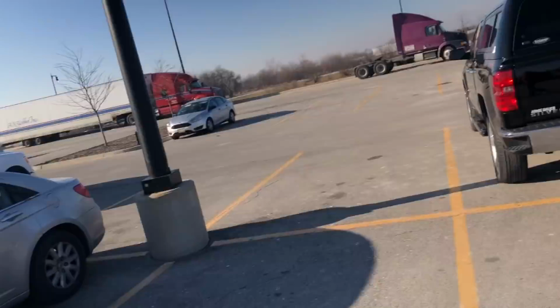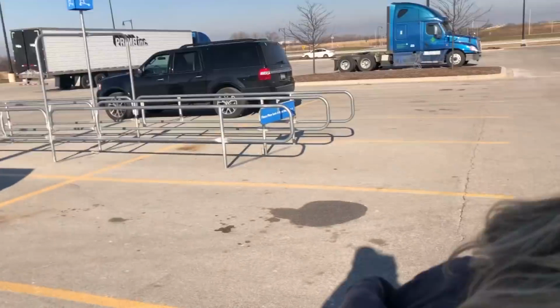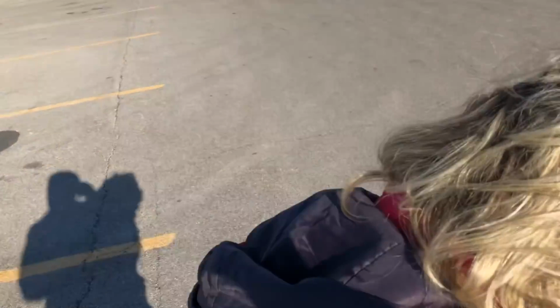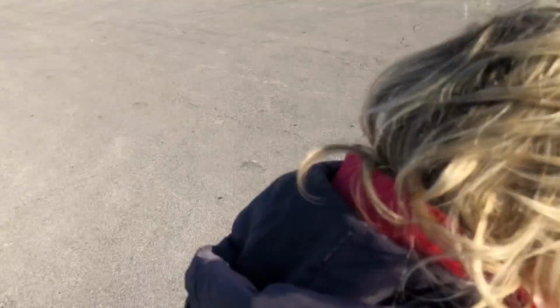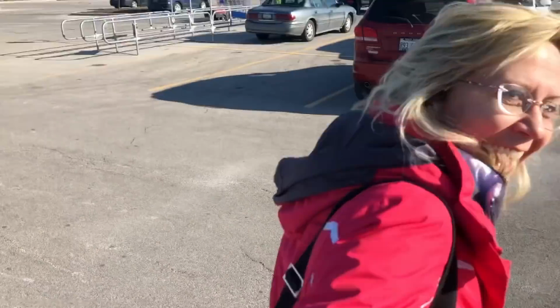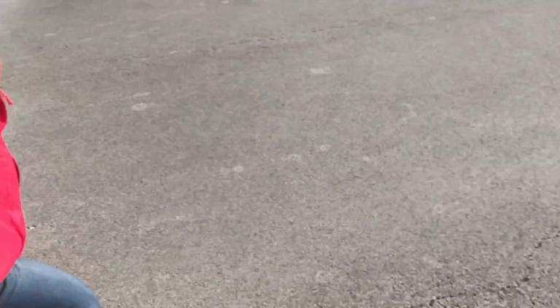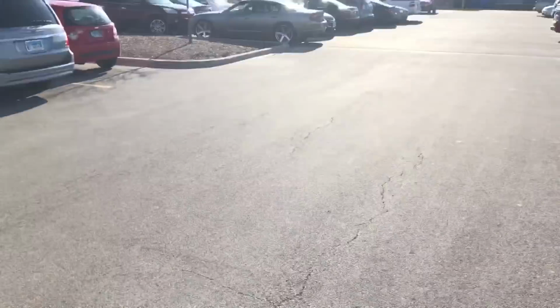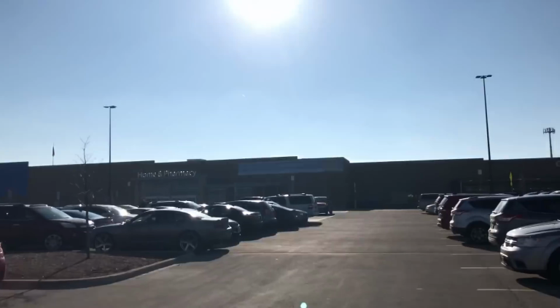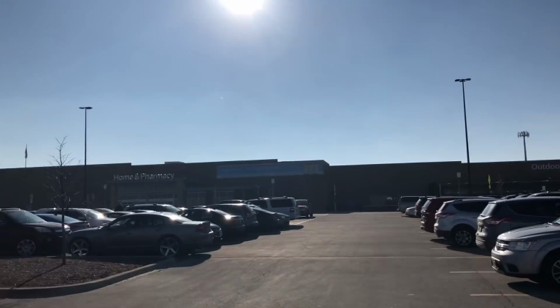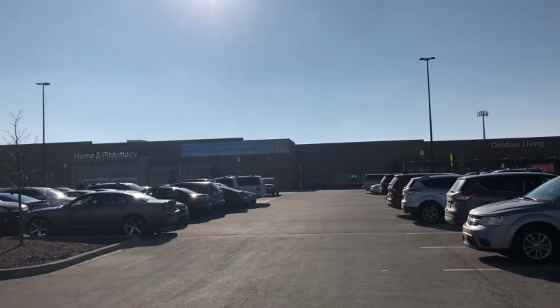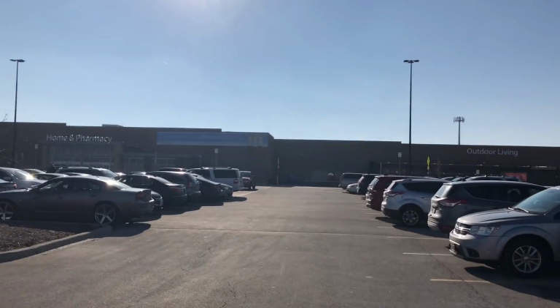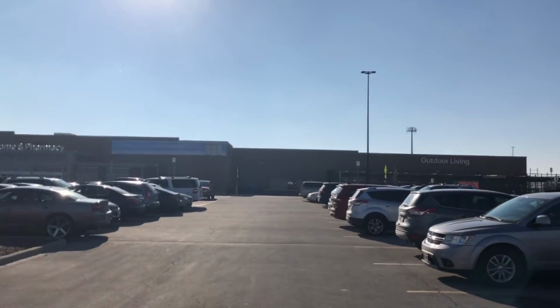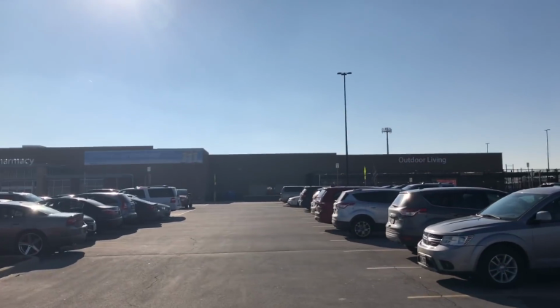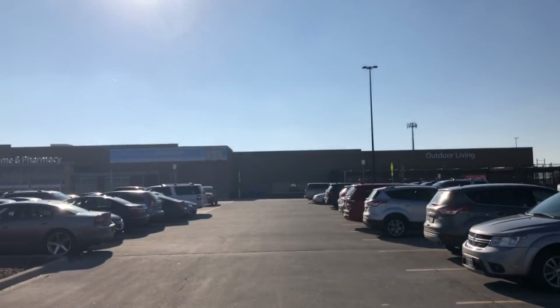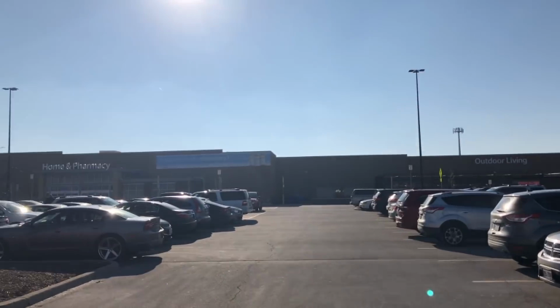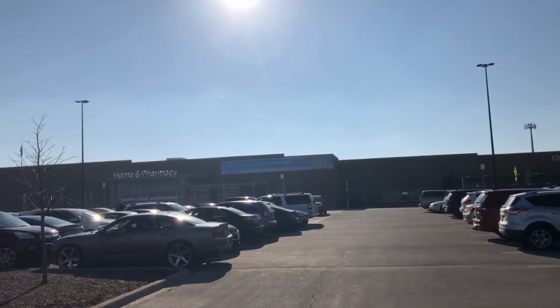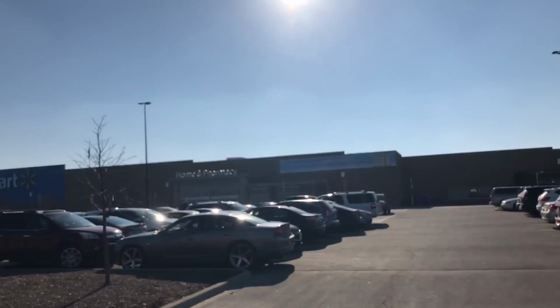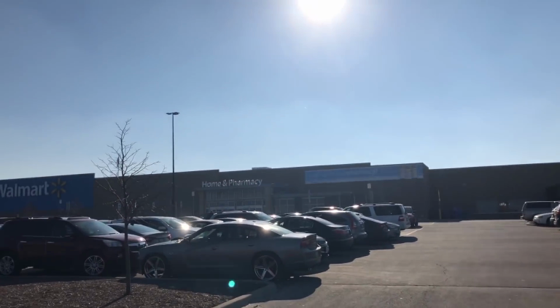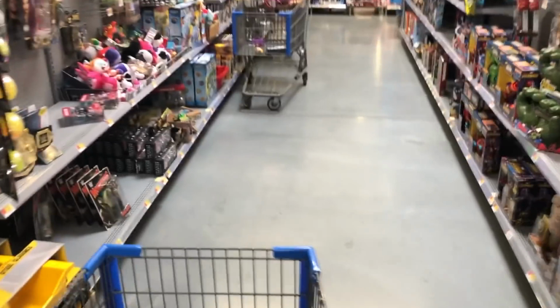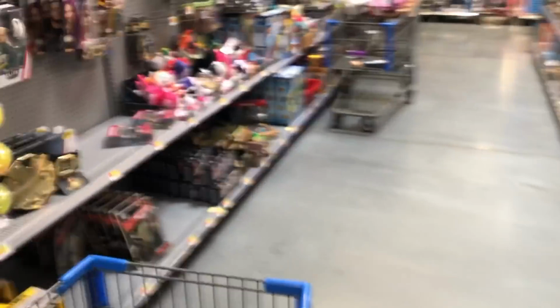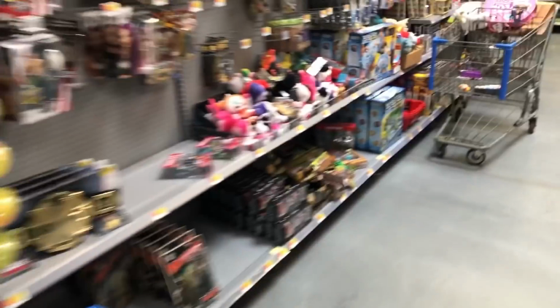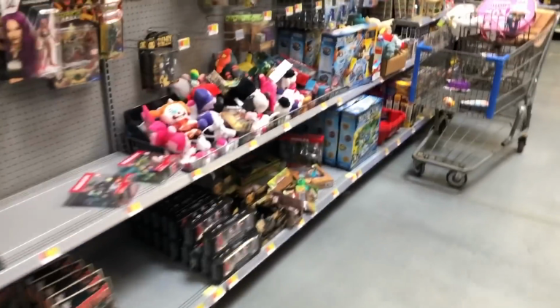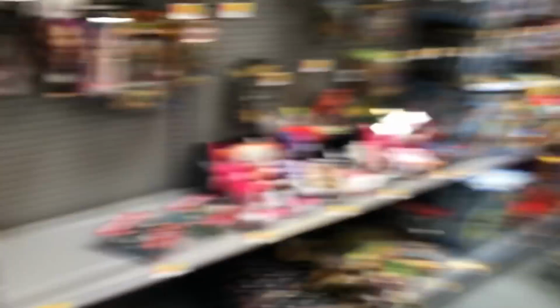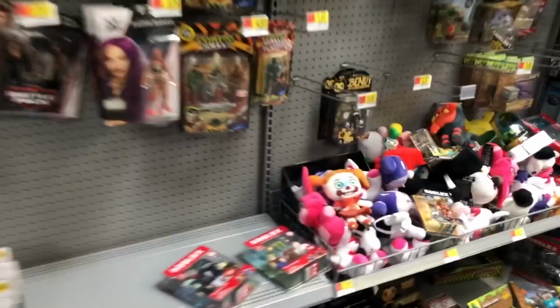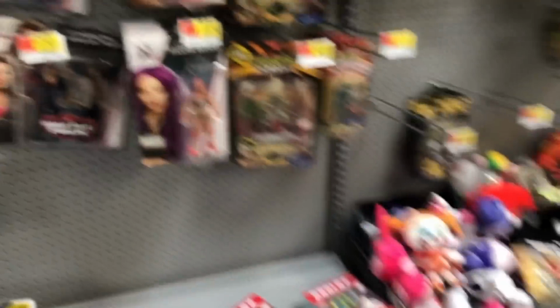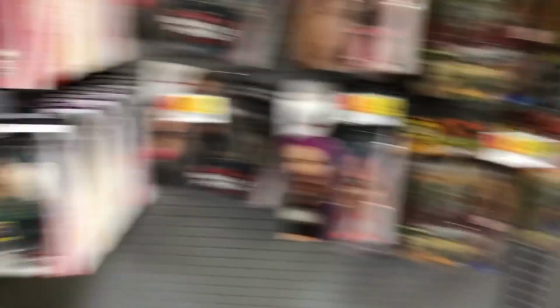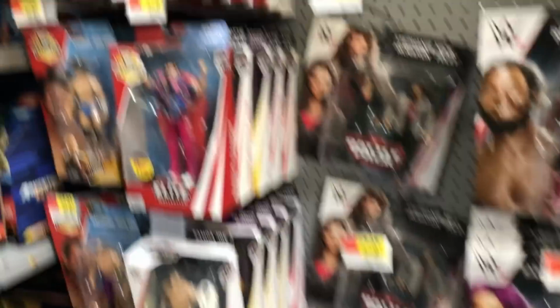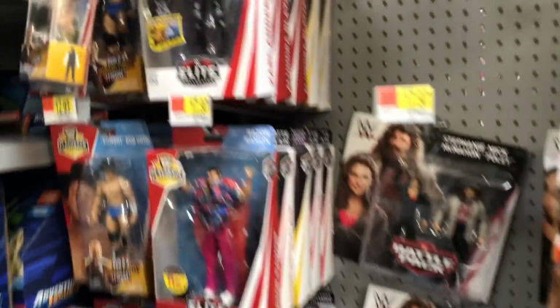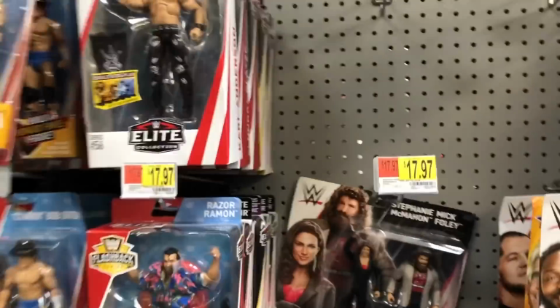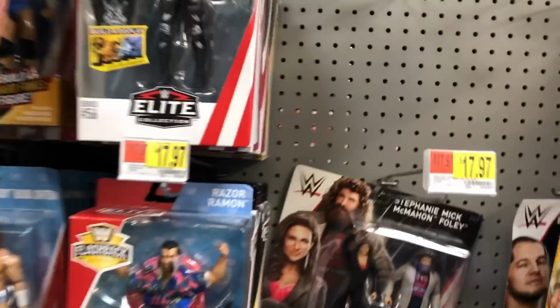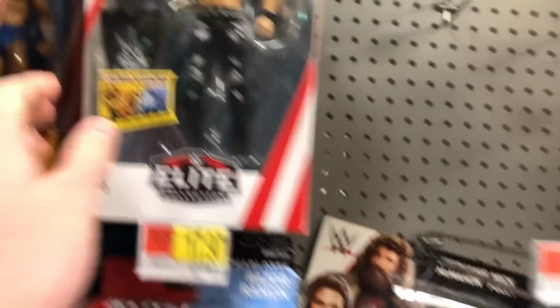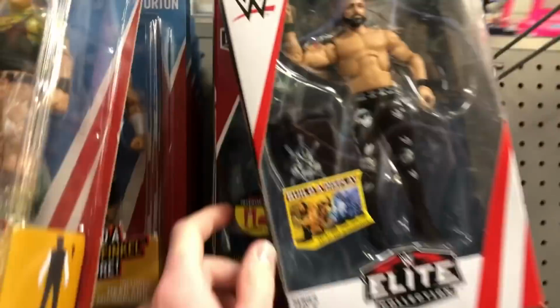Today we're with Mom. We're going to start off this huge toy hunt video with Walmart. We don't have any Fan Central here, but we're still going to take a look.